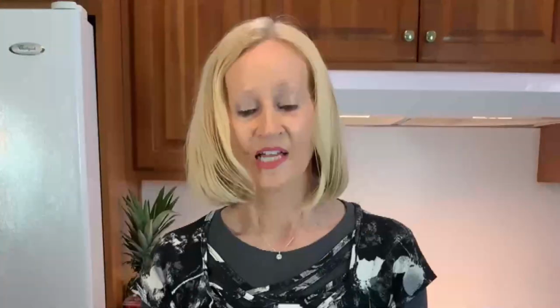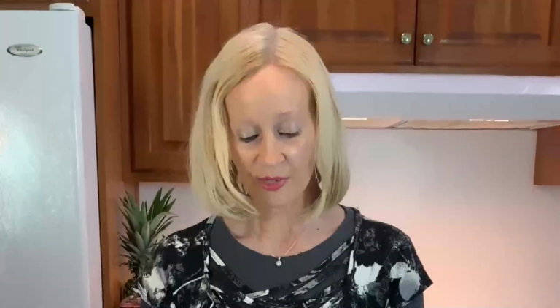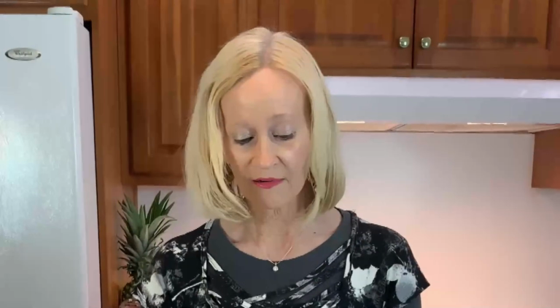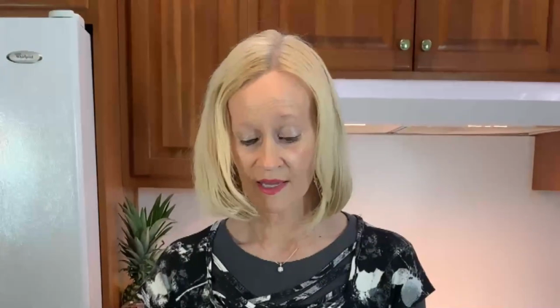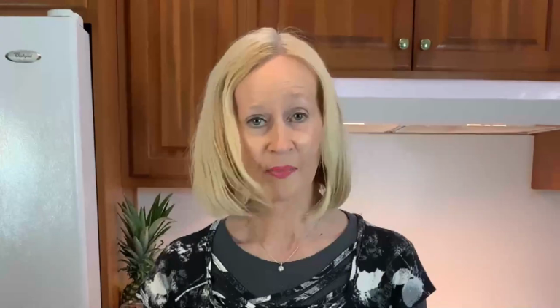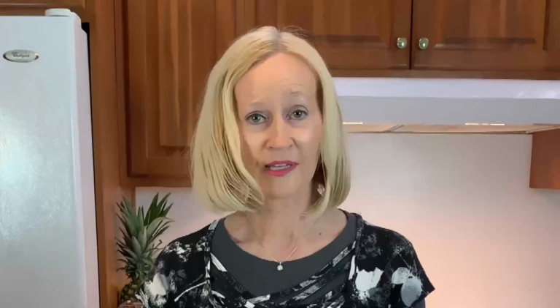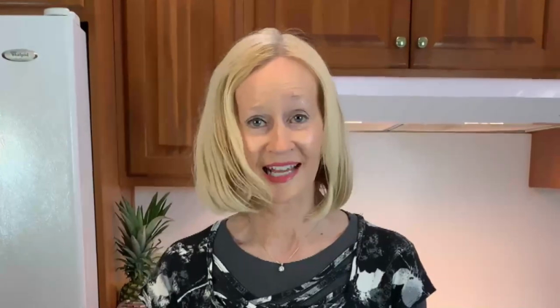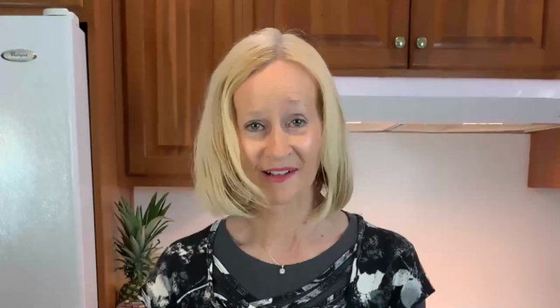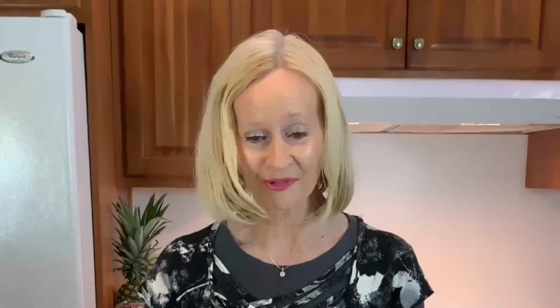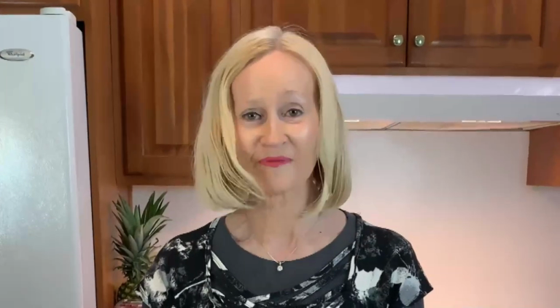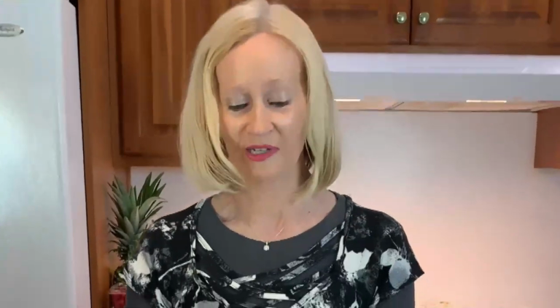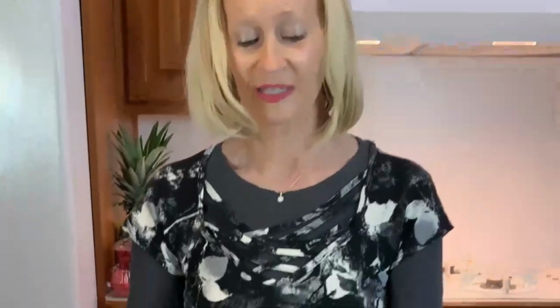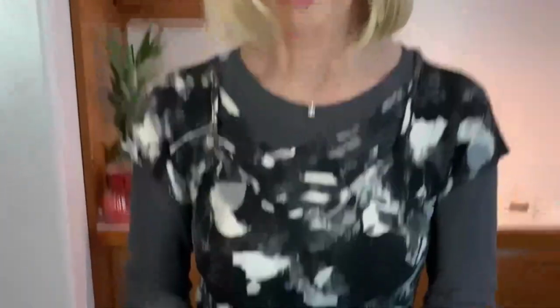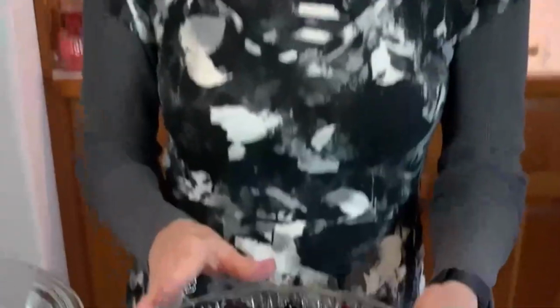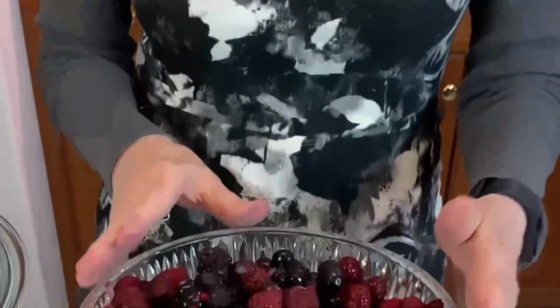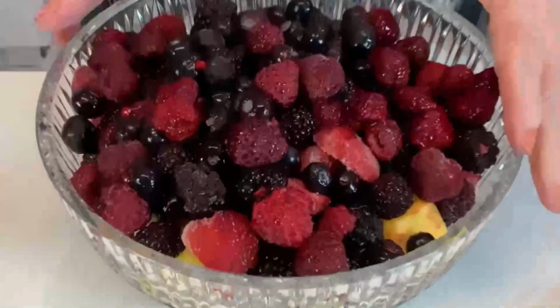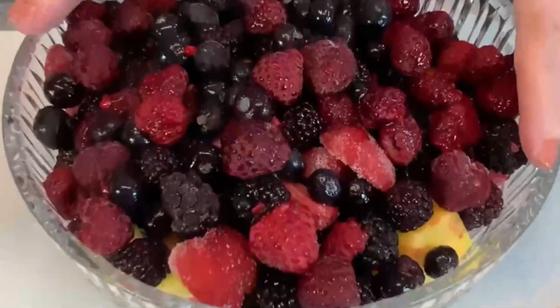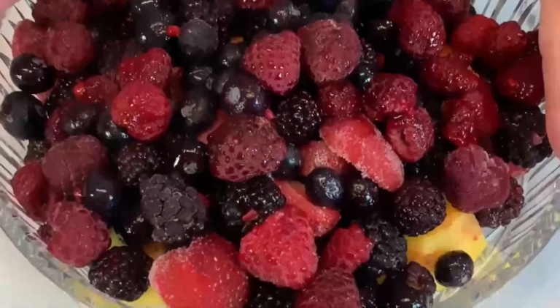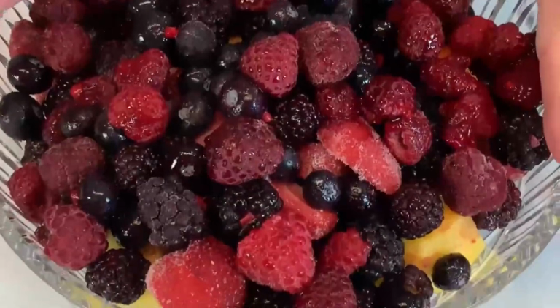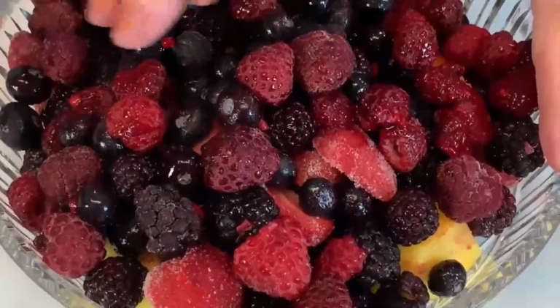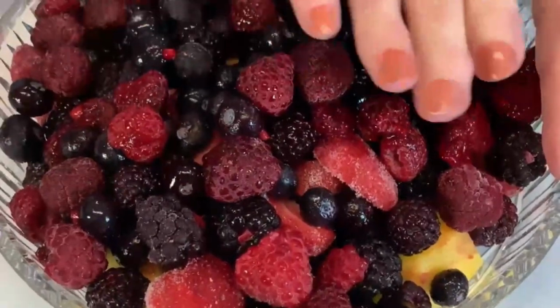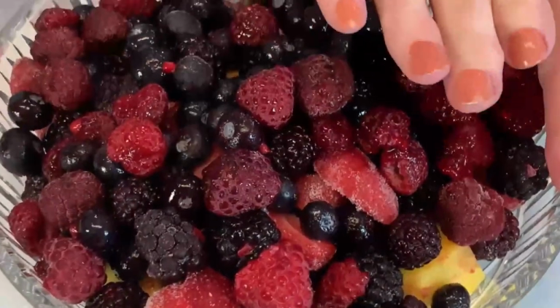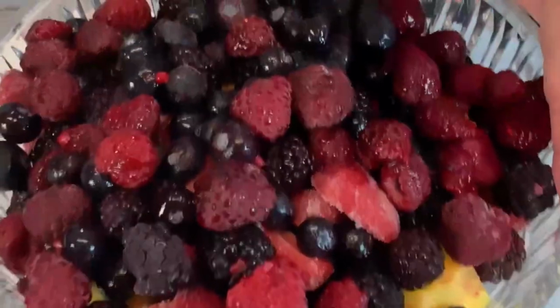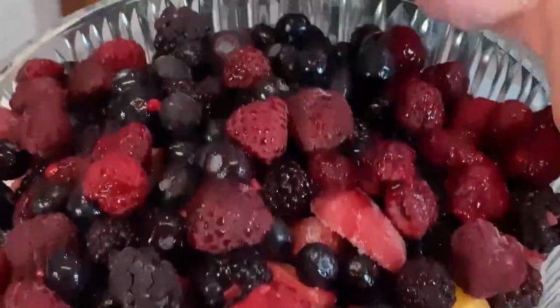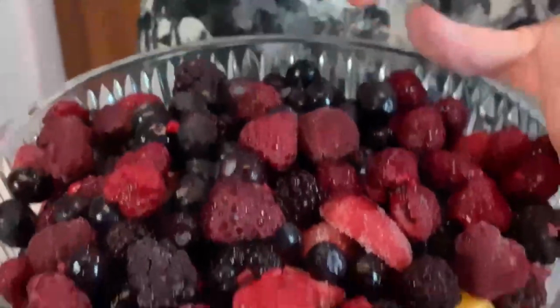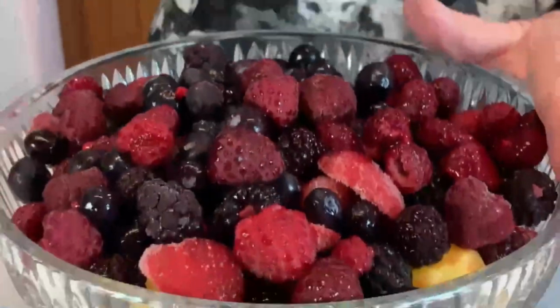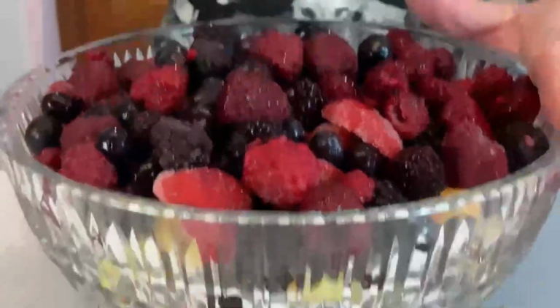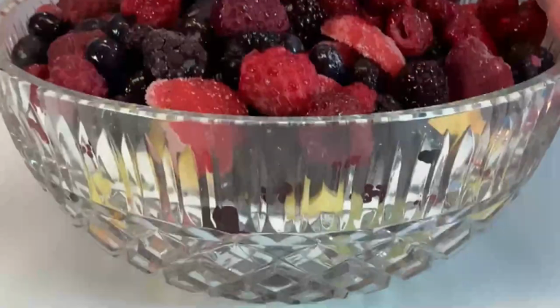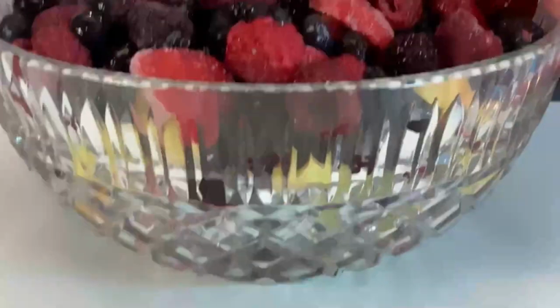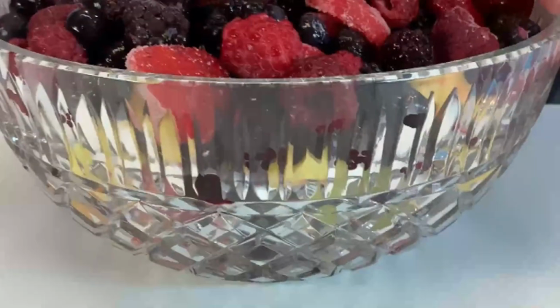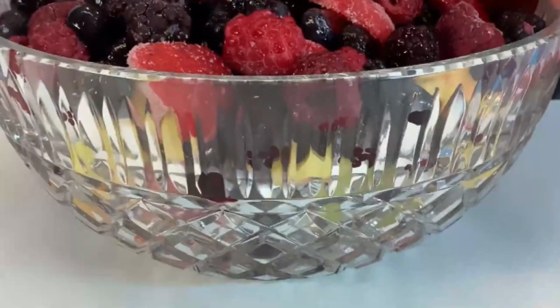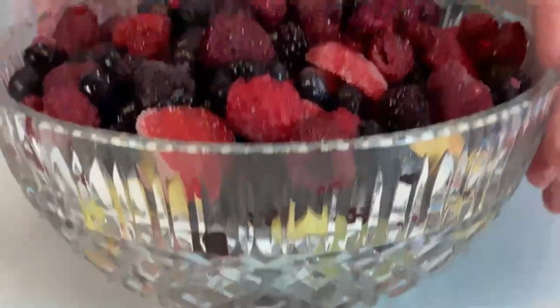Here is the bowl that contains all of the fruit that I've been working with. You can see it comes up to the top and even mounds up a little bit, so it would be almost impossible for me to stir it in that form.